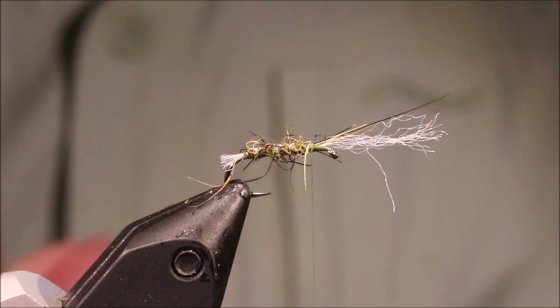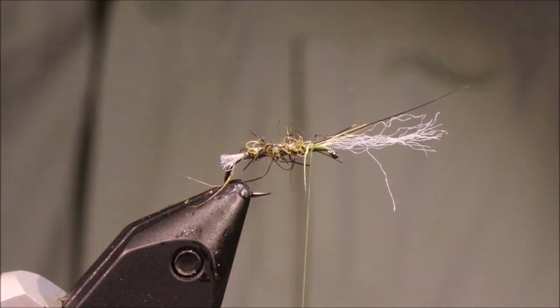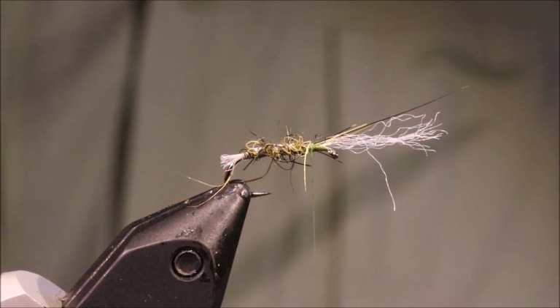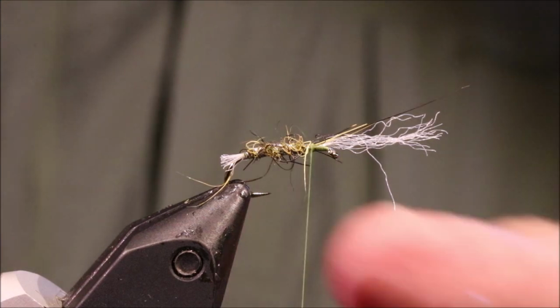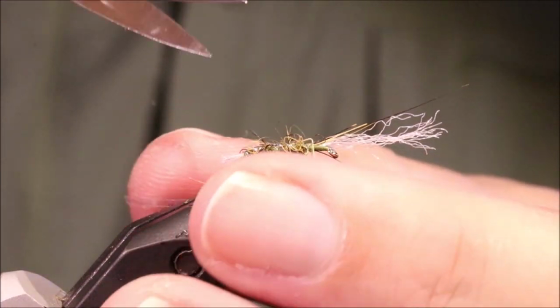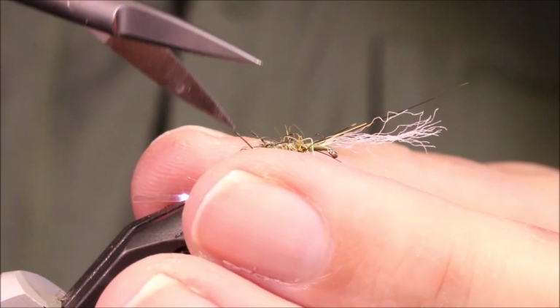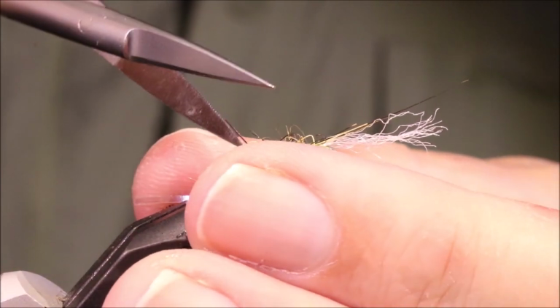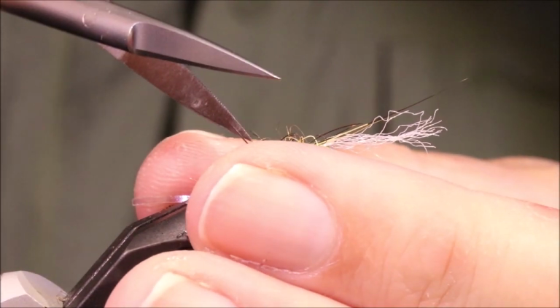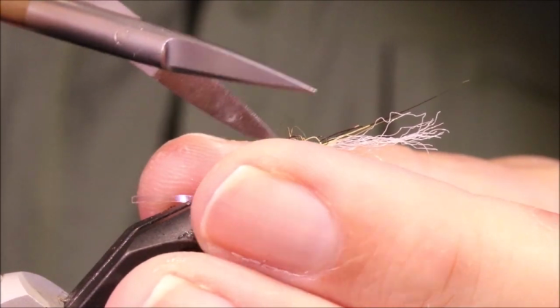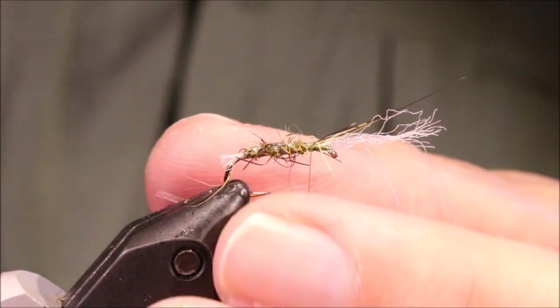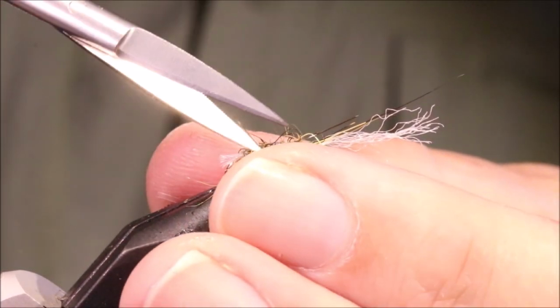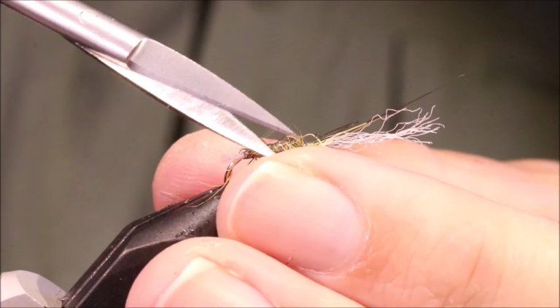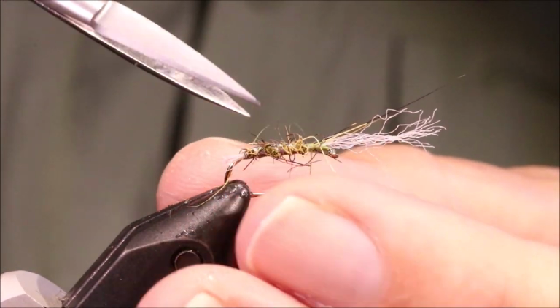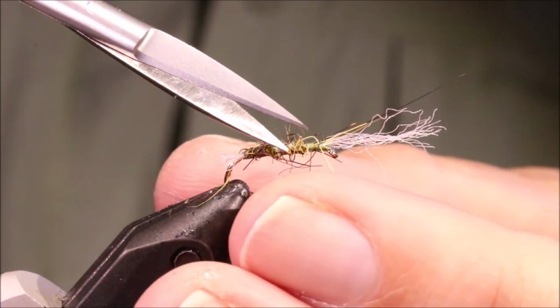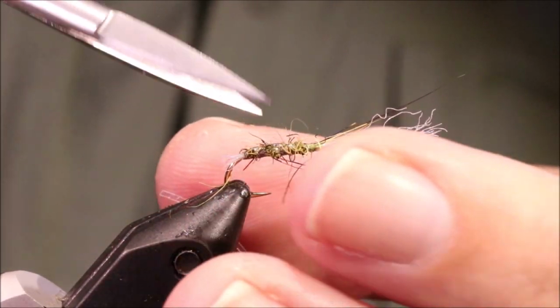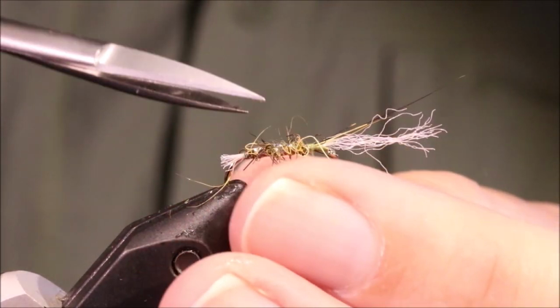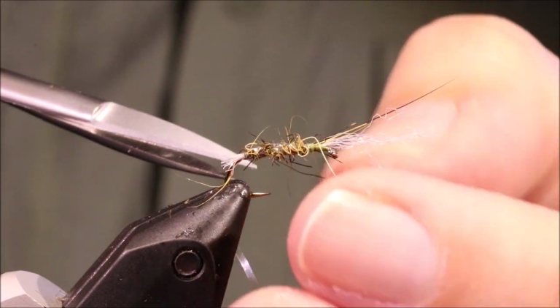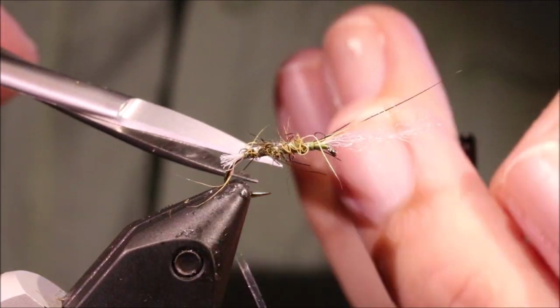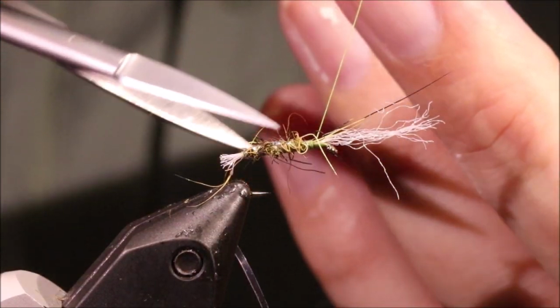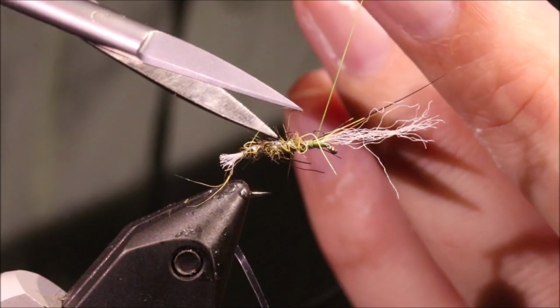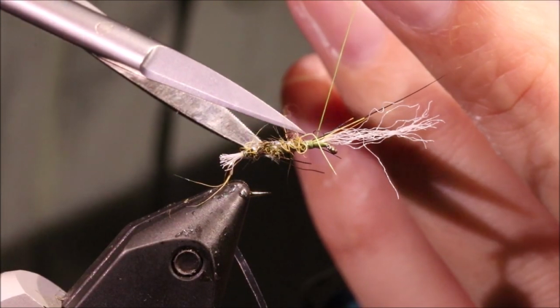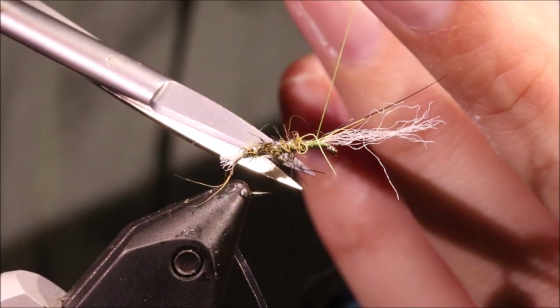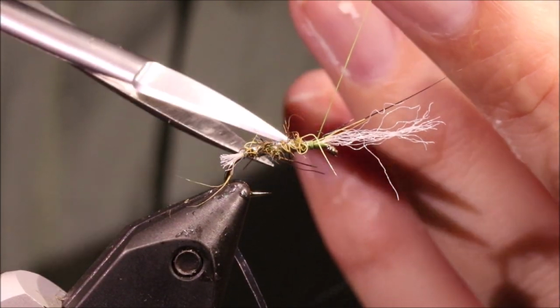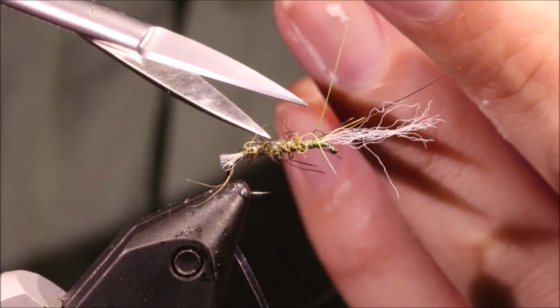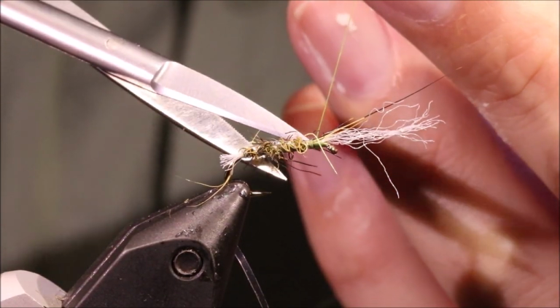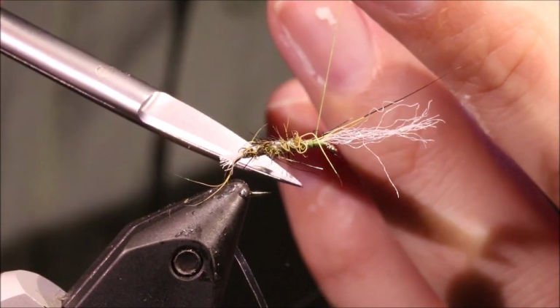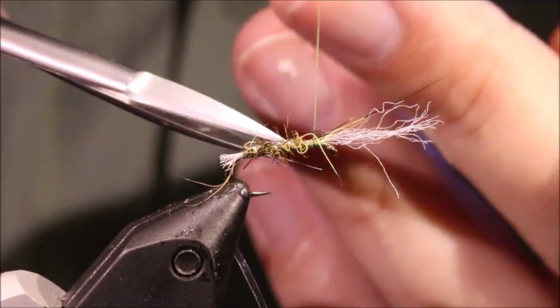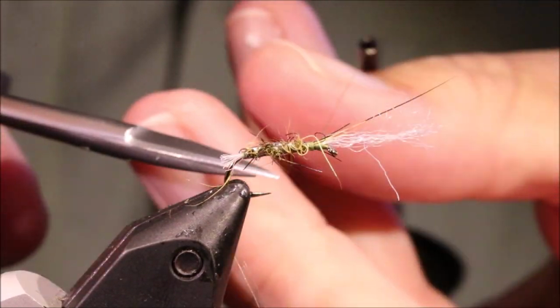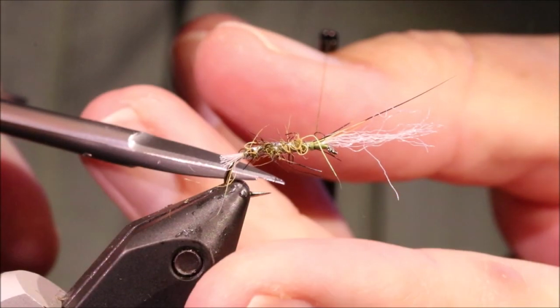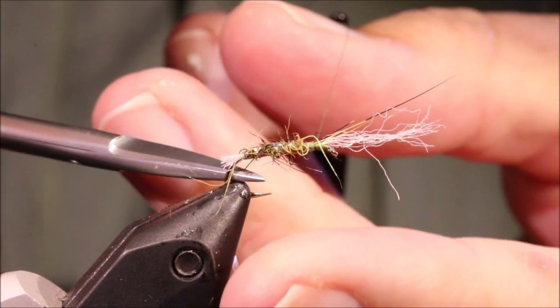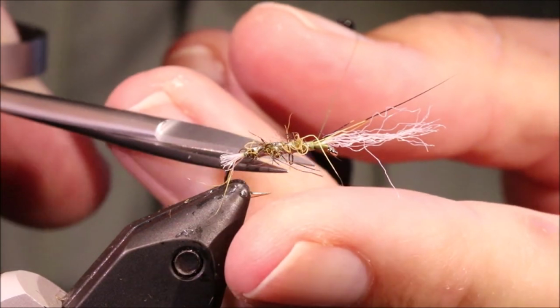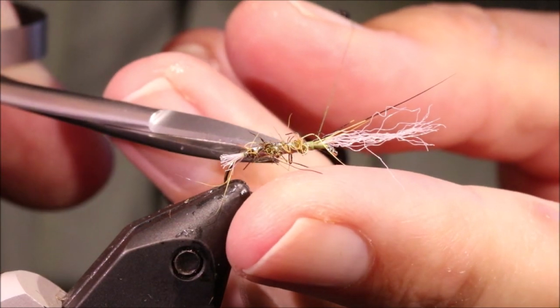This dubbing is so spiky I don't need to rub it with the Velcro, but I'm going to come in and just trim away some of these really long fibres.